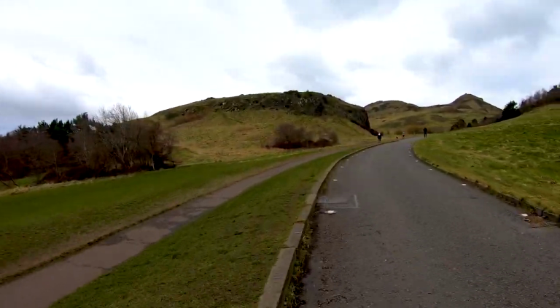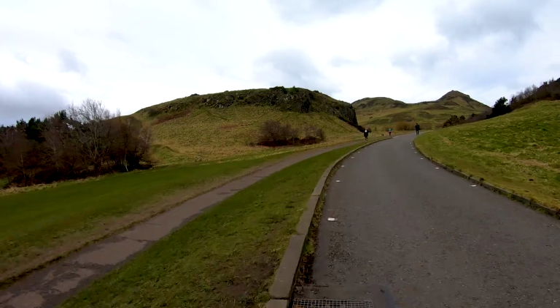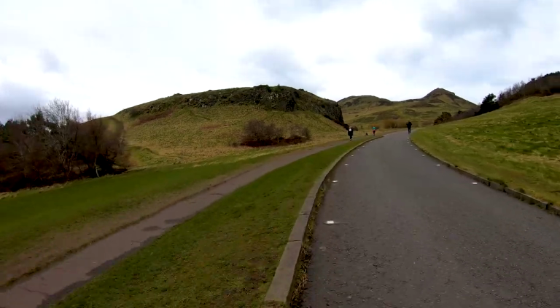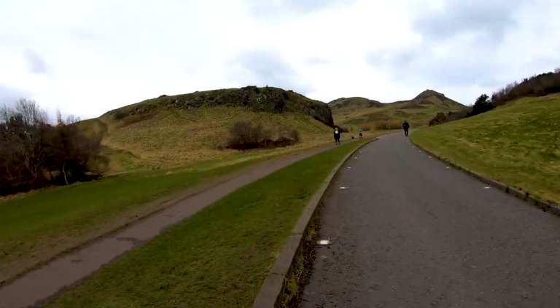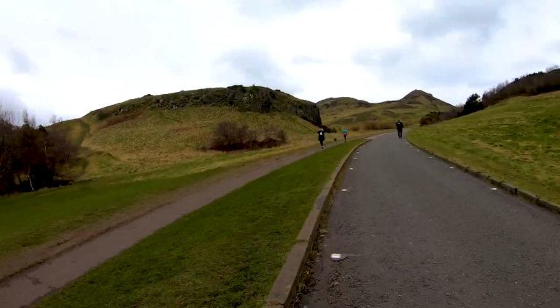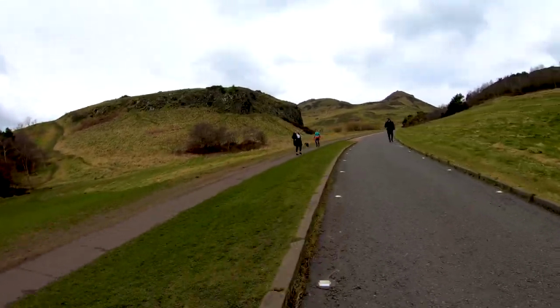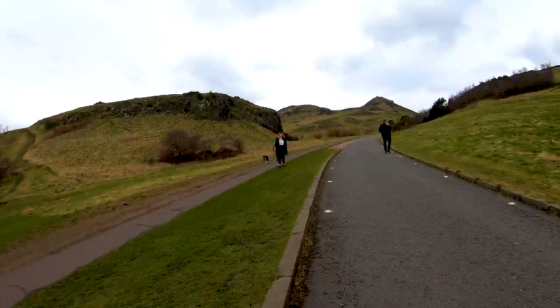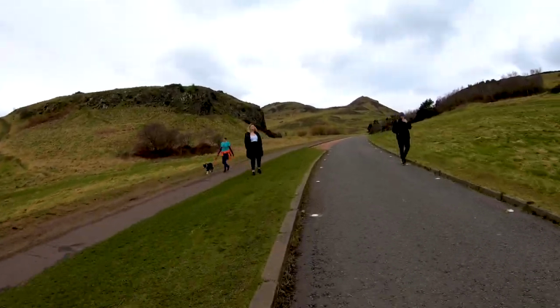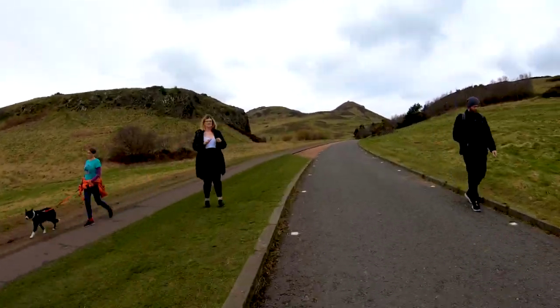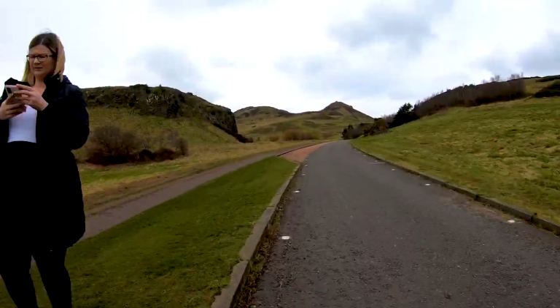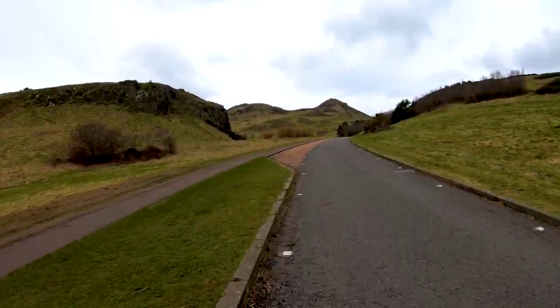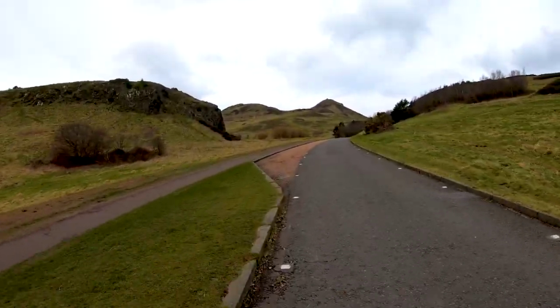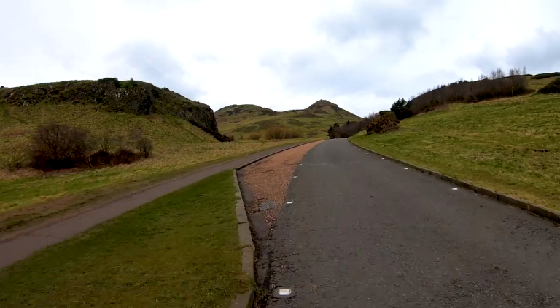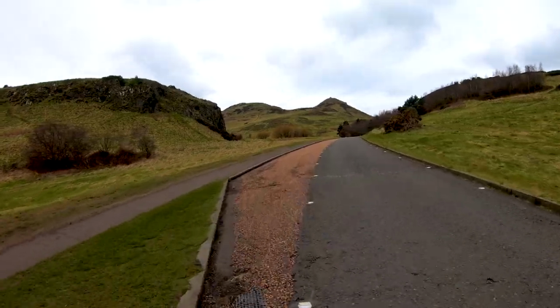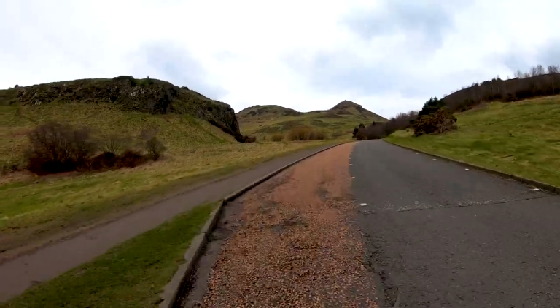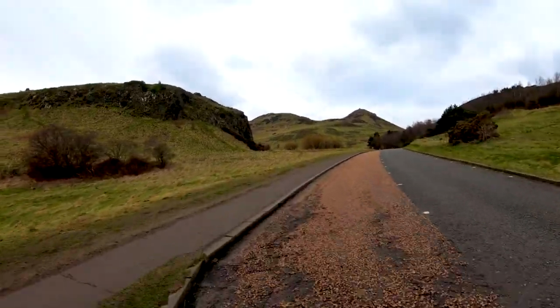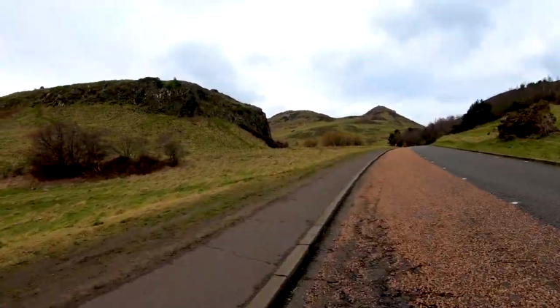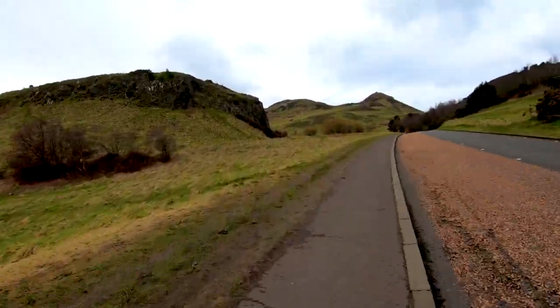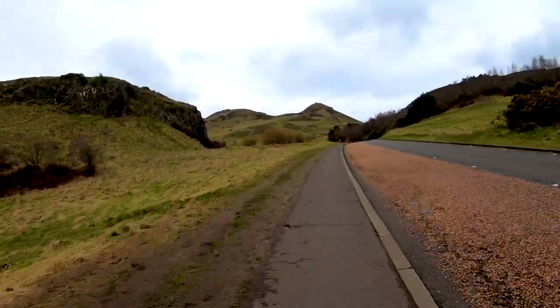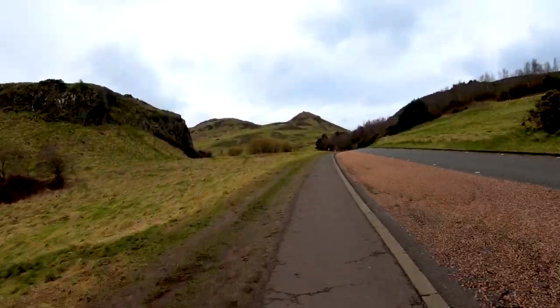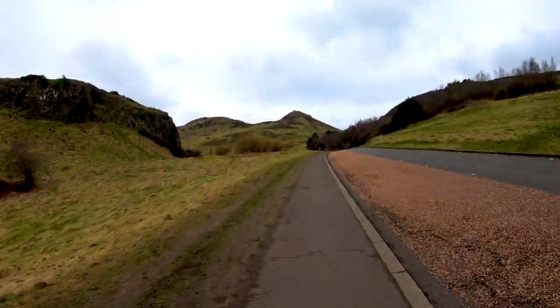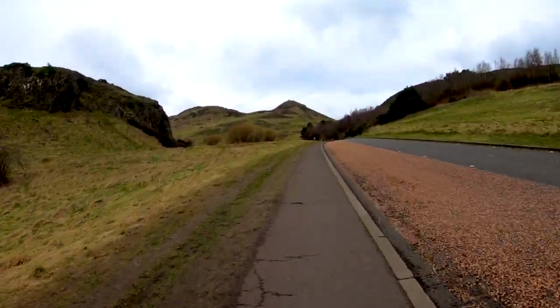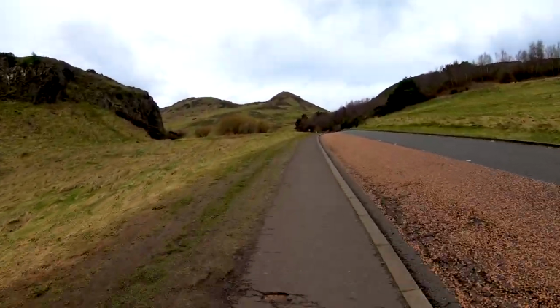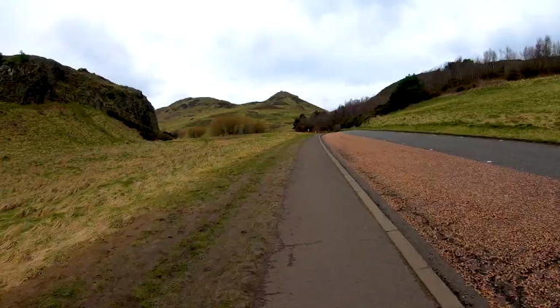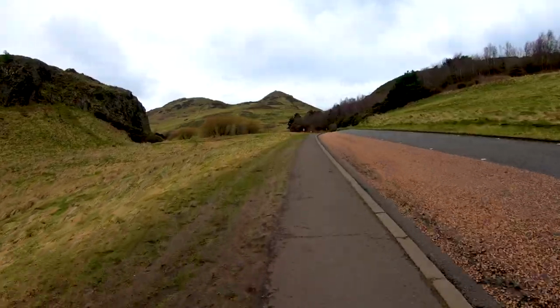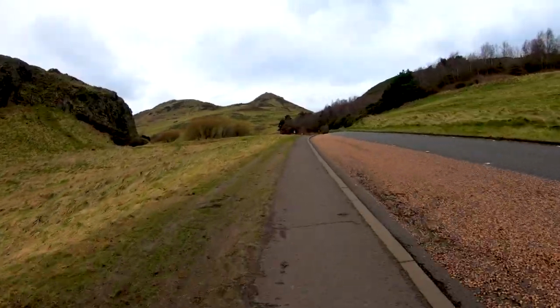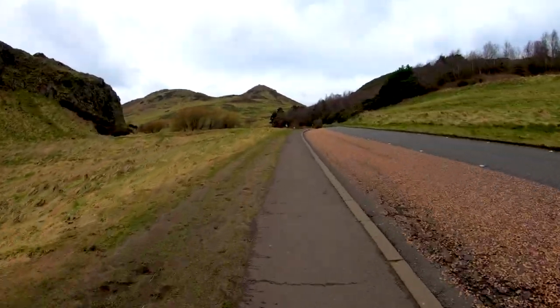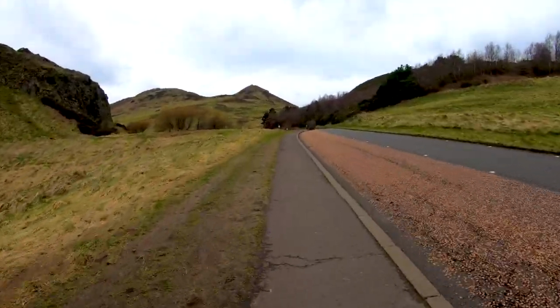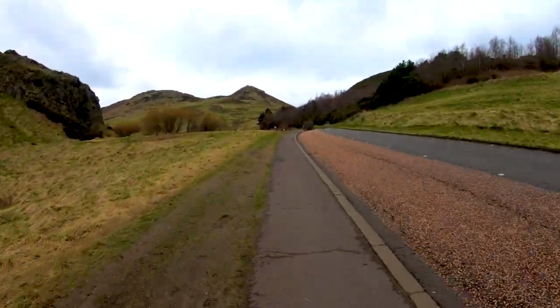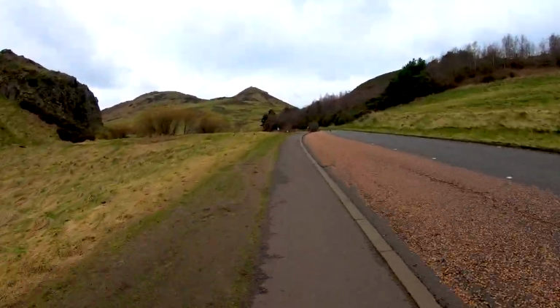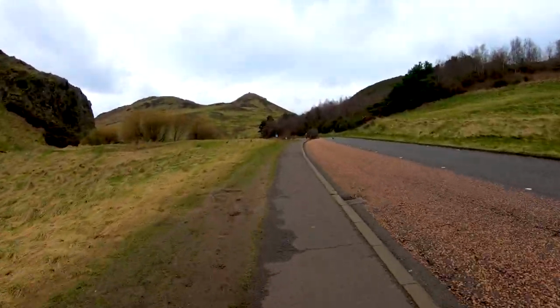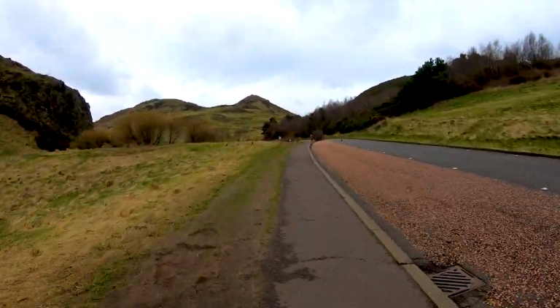The gradient is starting to level off here. We've already climbed up to about 120 metres. Arthur's Seat itself is 250 metres, so we're just a little bit less than halfway up now.